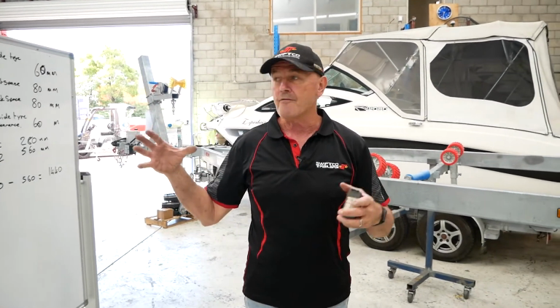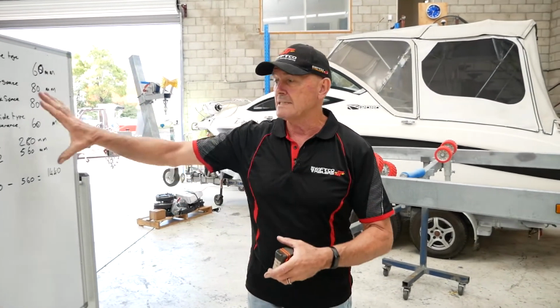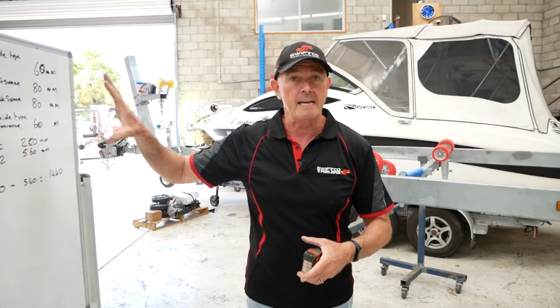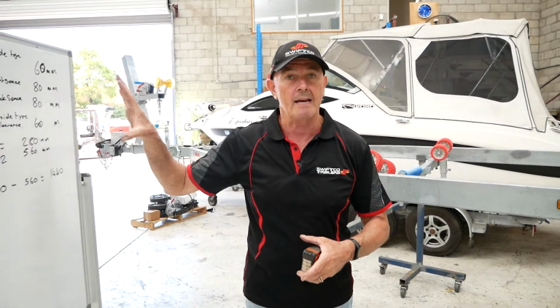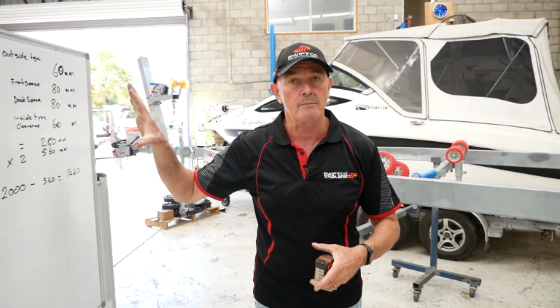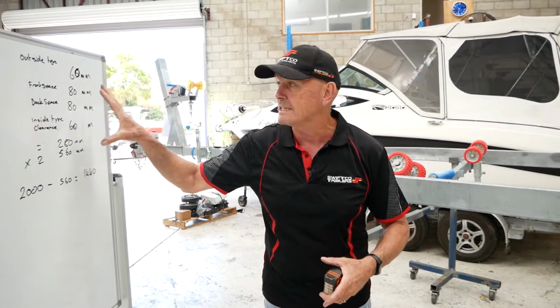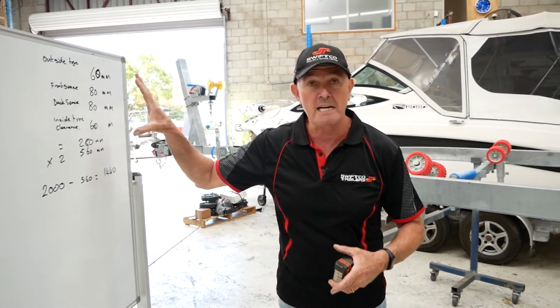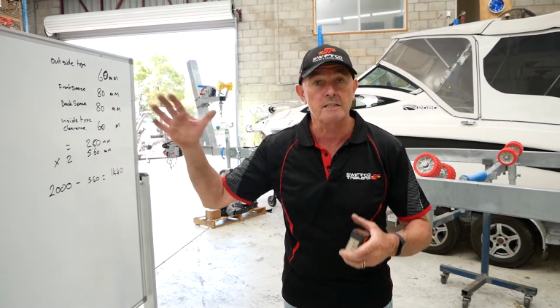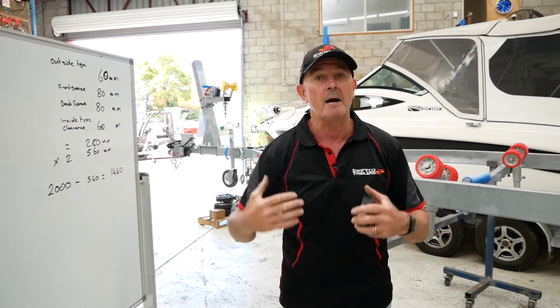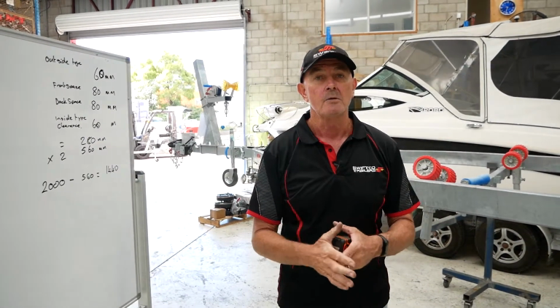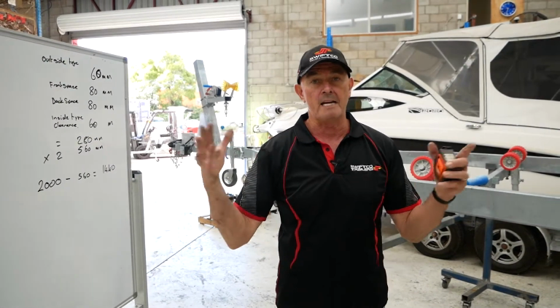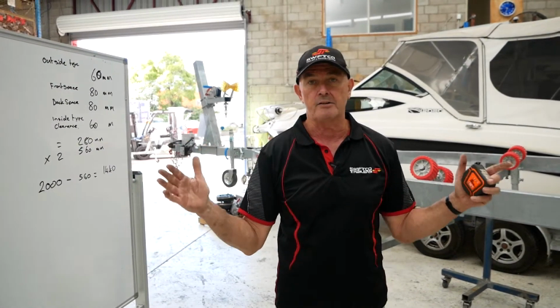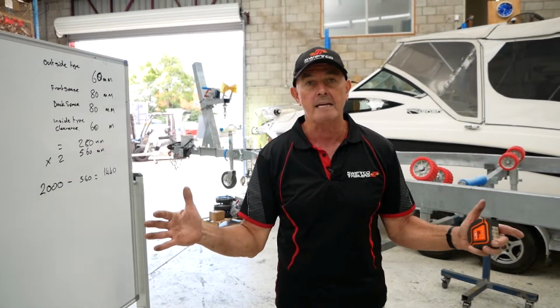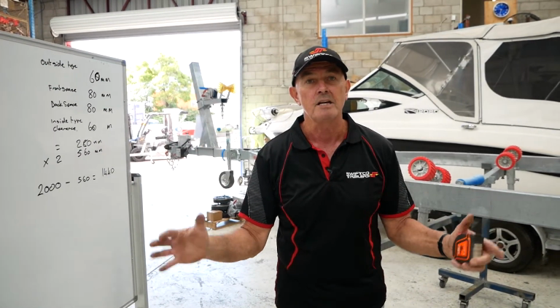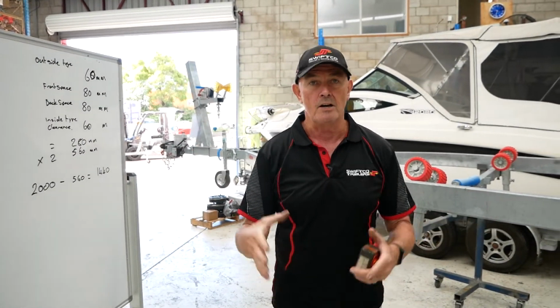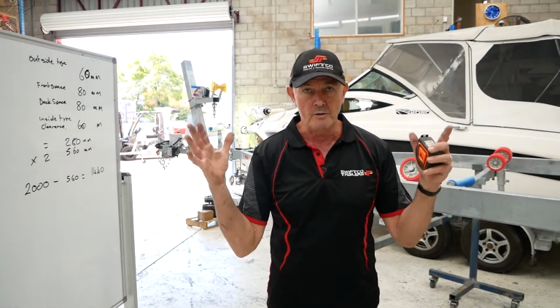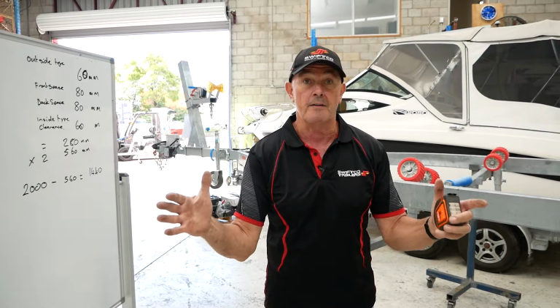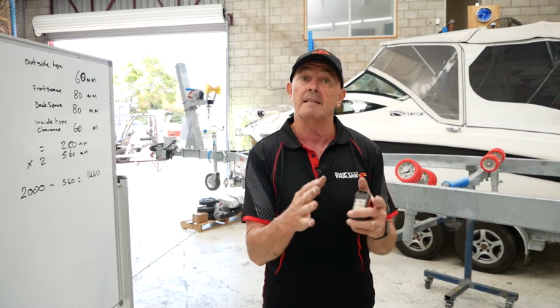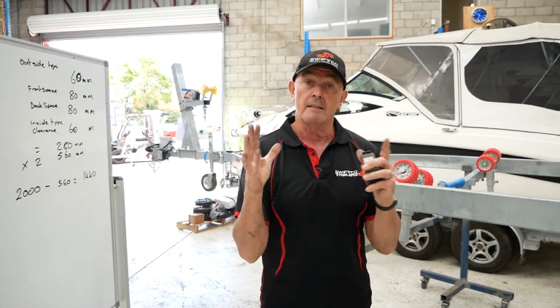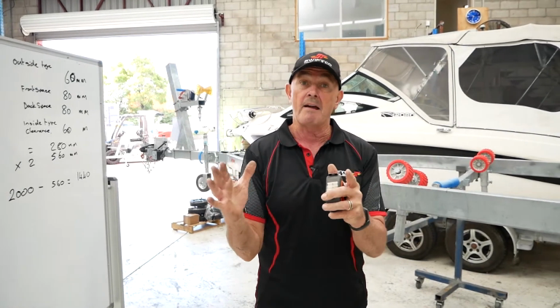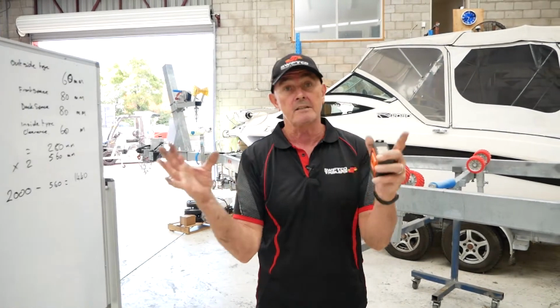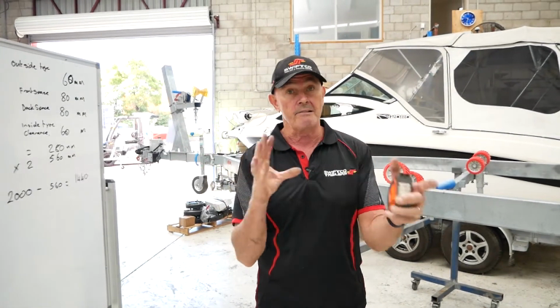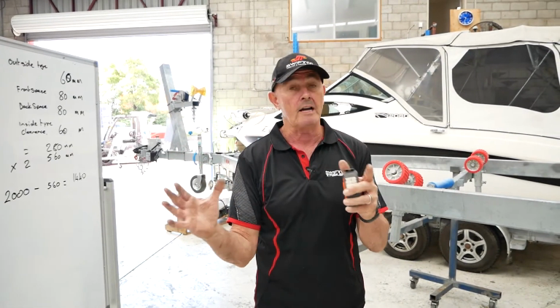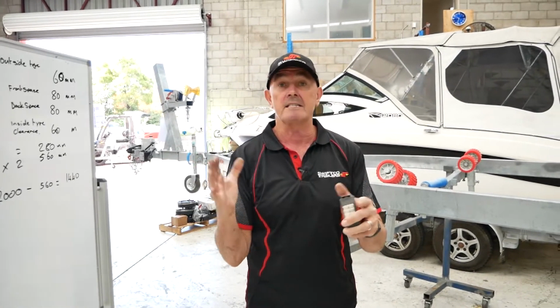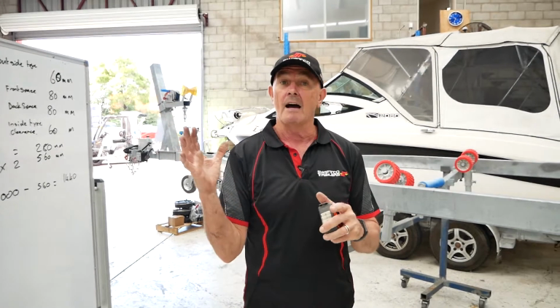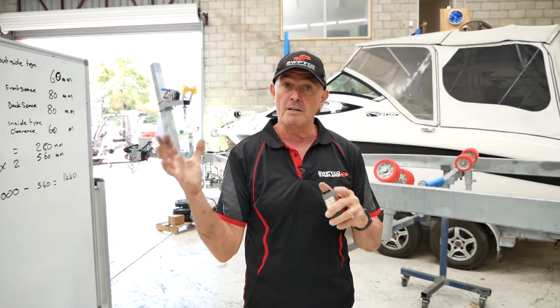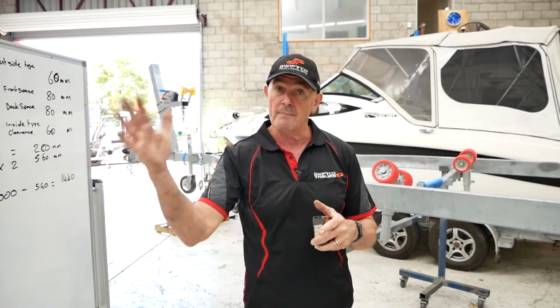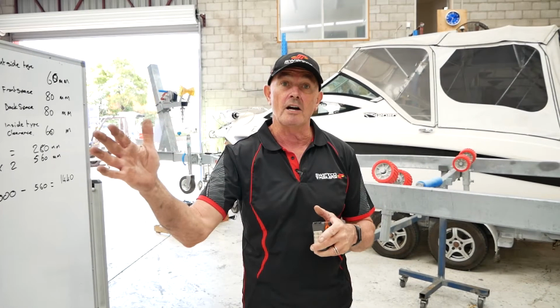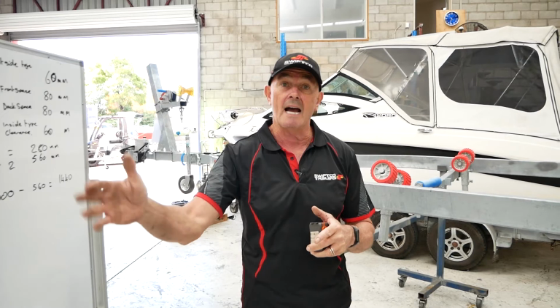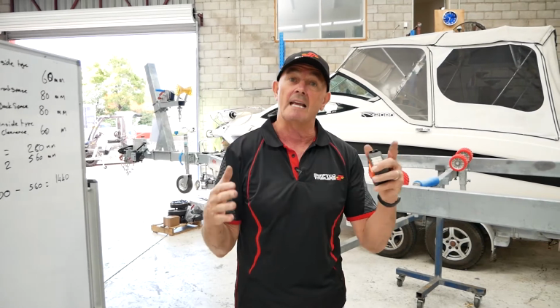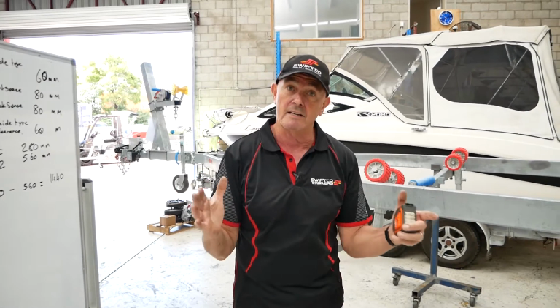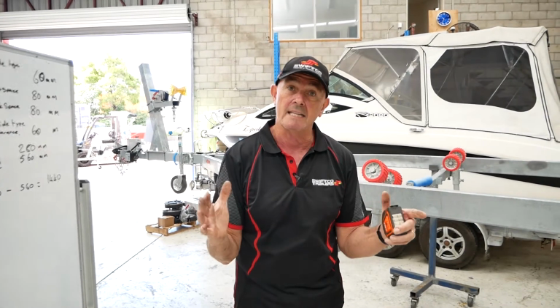From this, we can calculate — with all this information you supply to us, we can manufacture your axles, so your wheels are going to fit within those parameters. Correct tire clearance both sides, from the outside of the guard to the outside of the chassis.